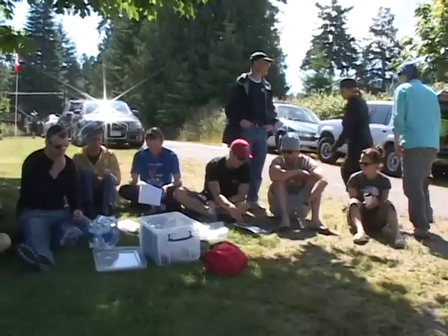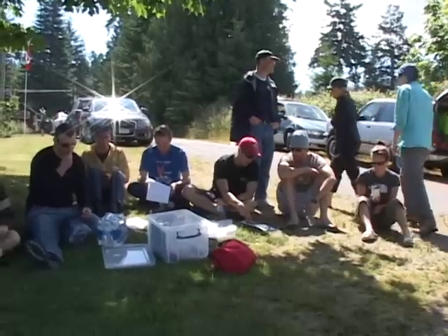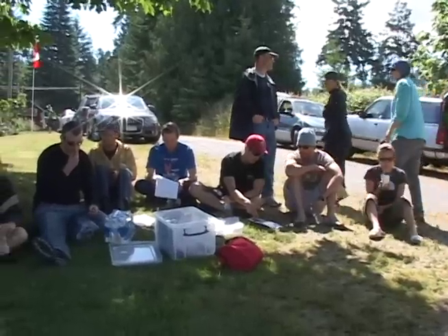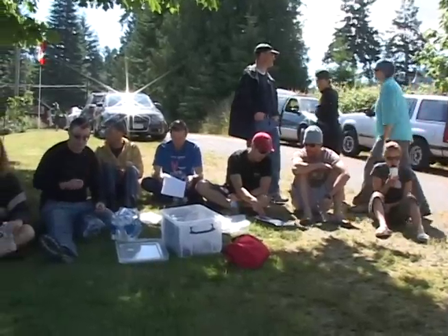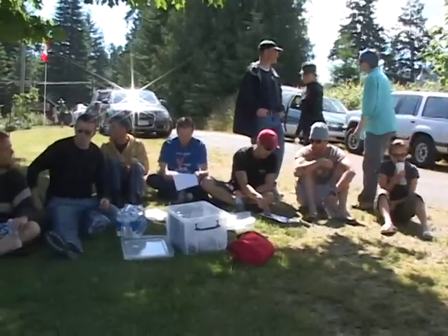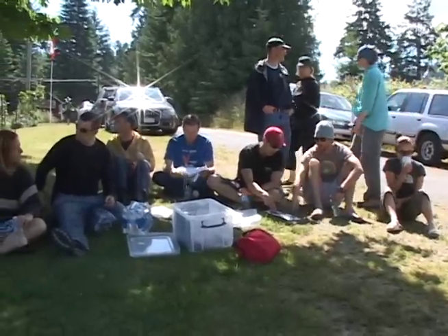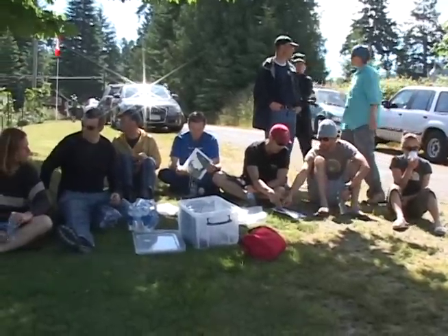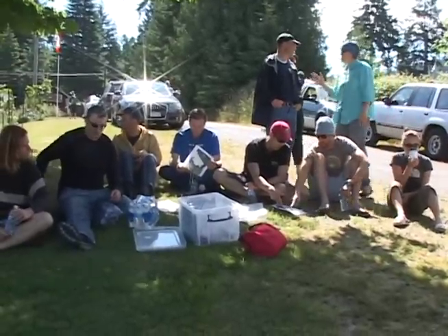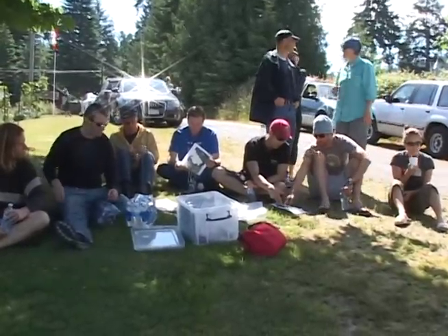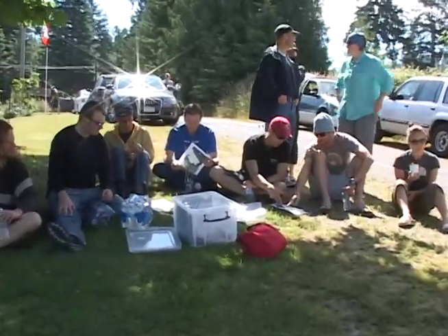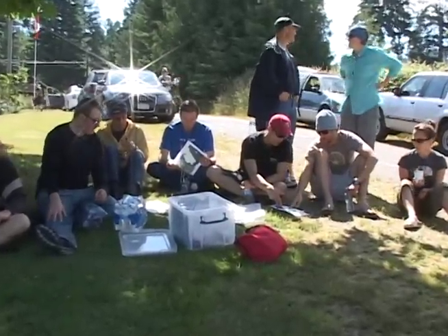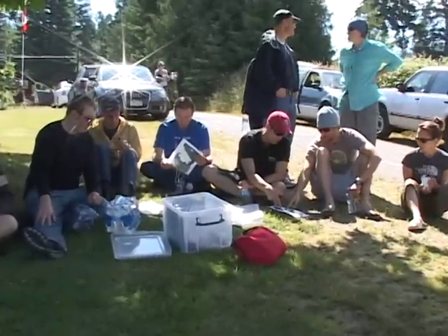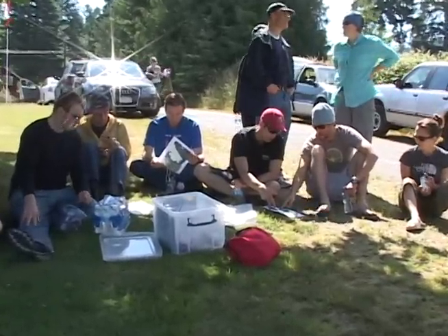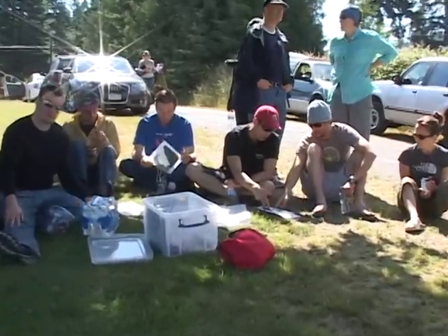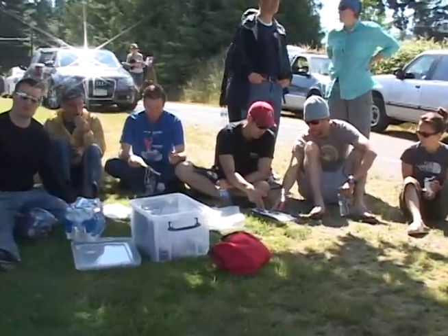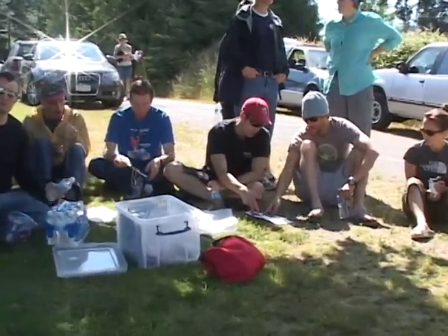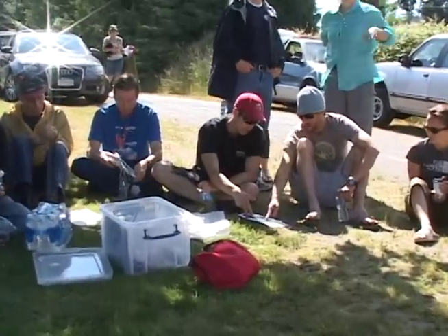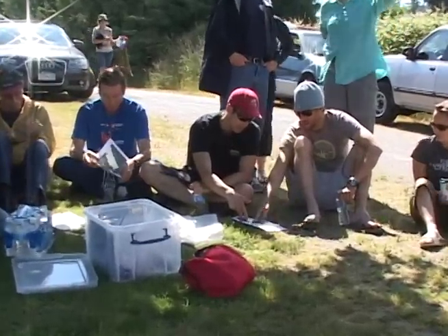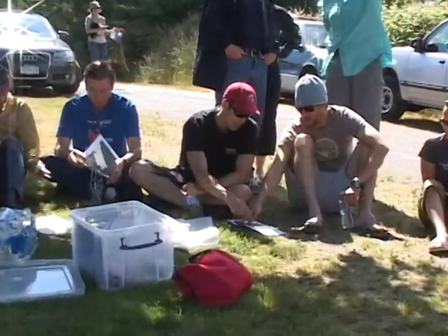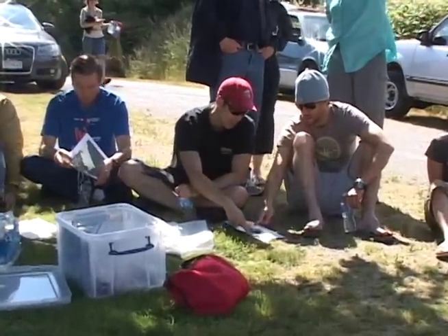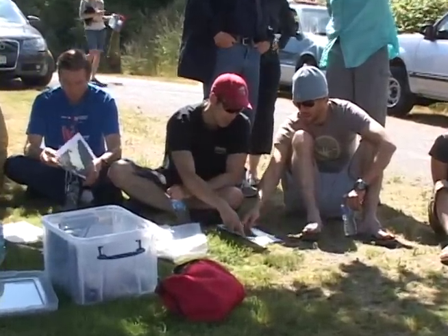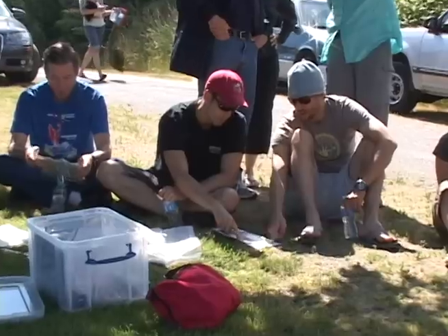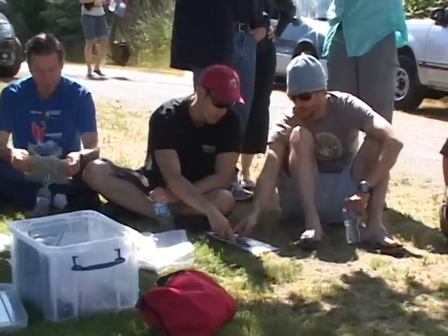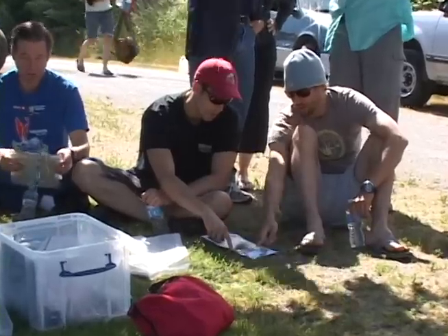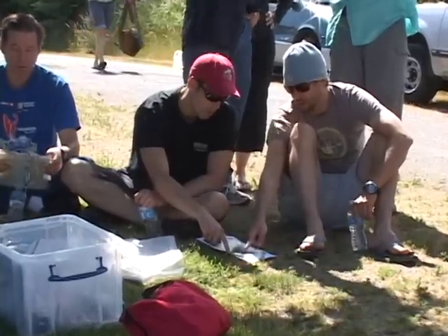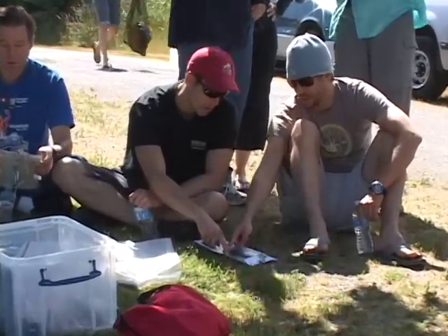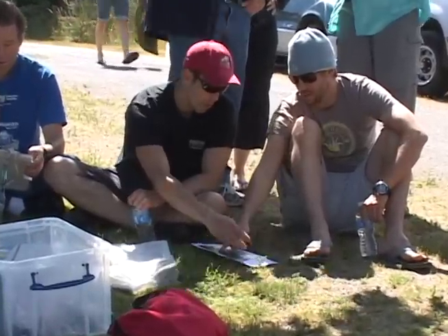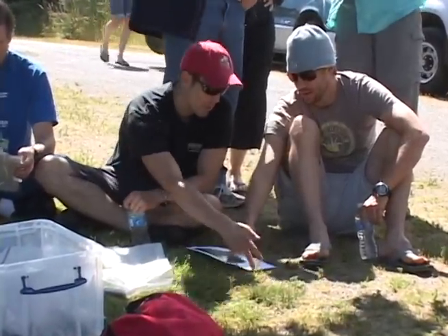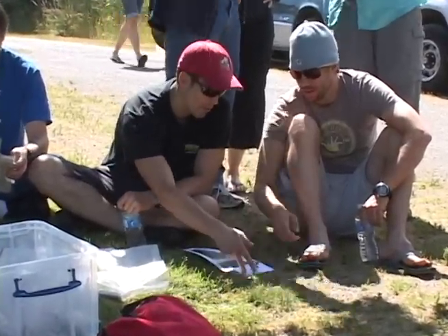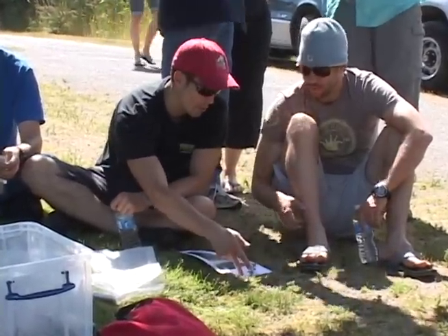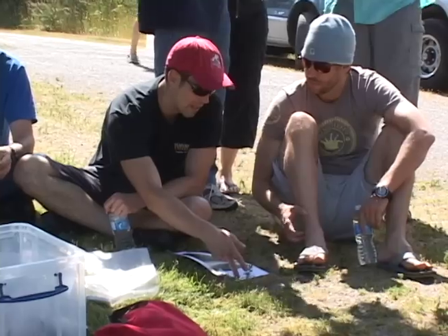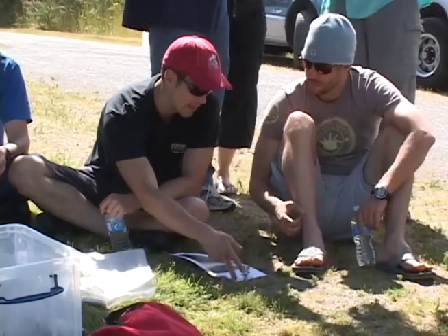Volunteers from the Vancouver Apneist Free Diving Club help community groups map and monitor the perimeter of eelgrass beds. Veteran mappers show the new volunteers the ropes.